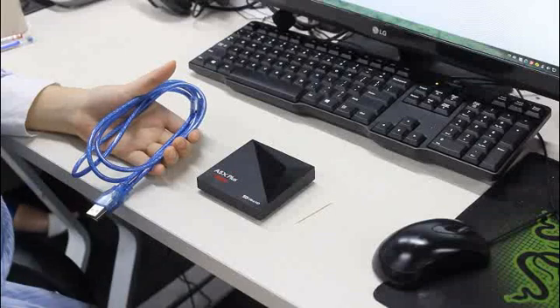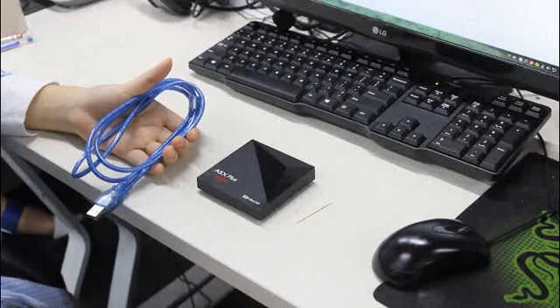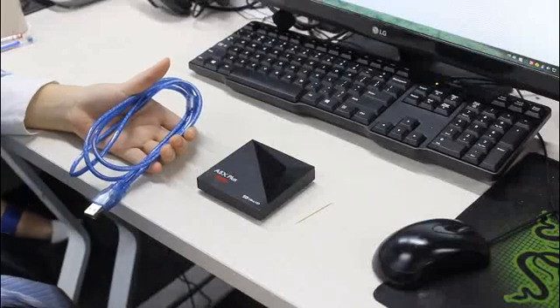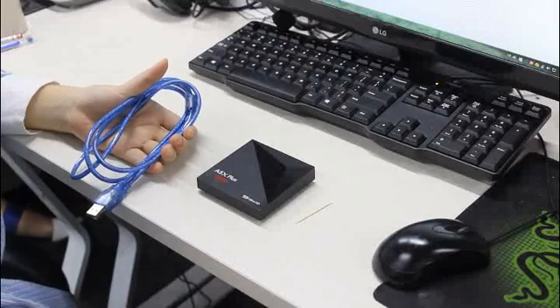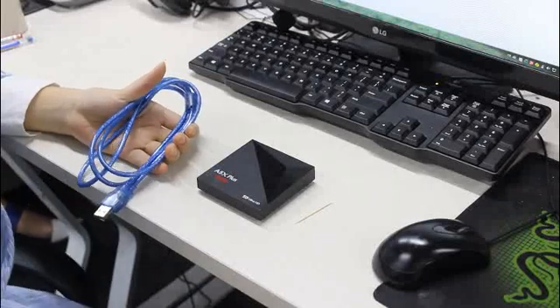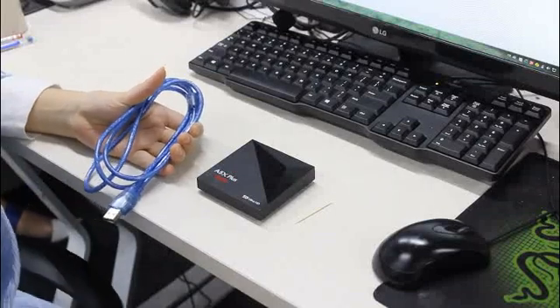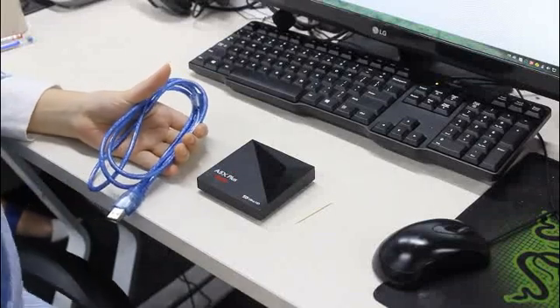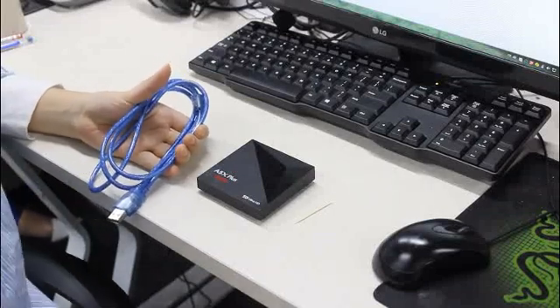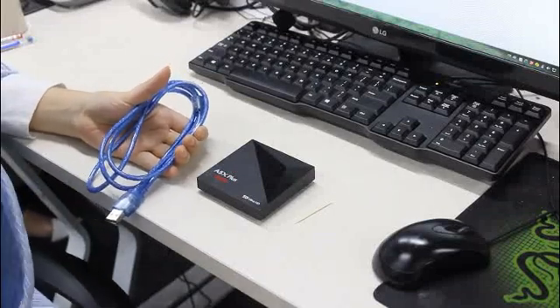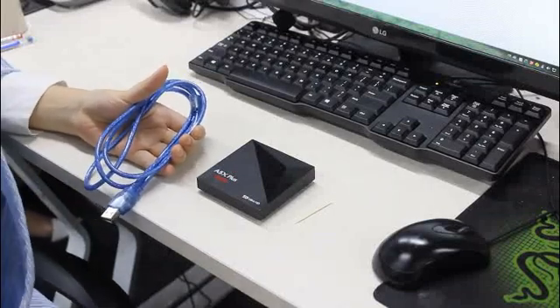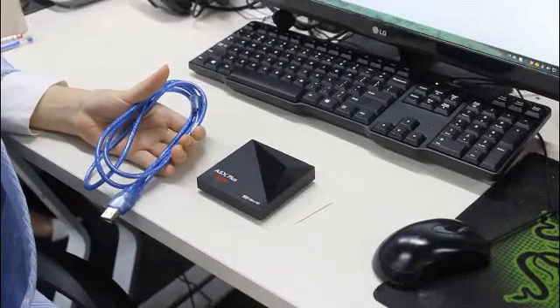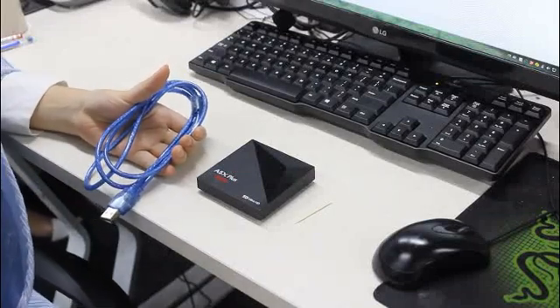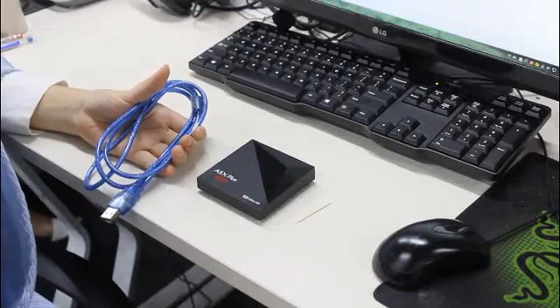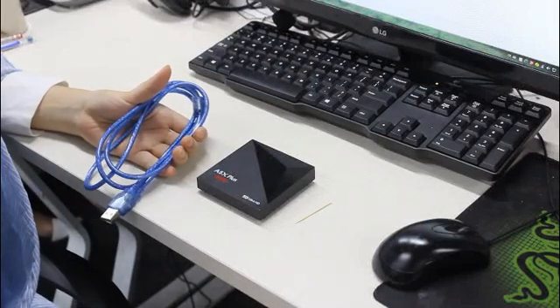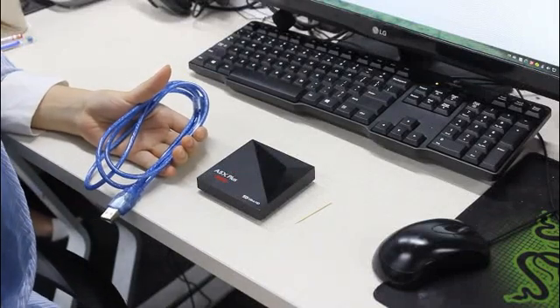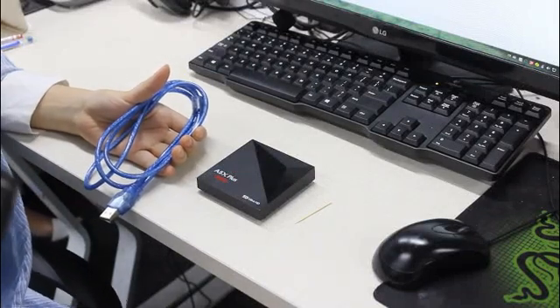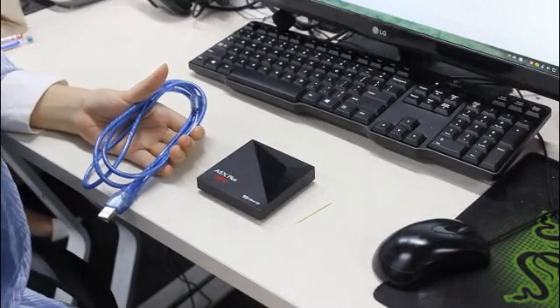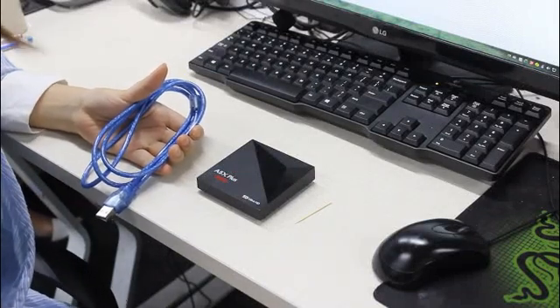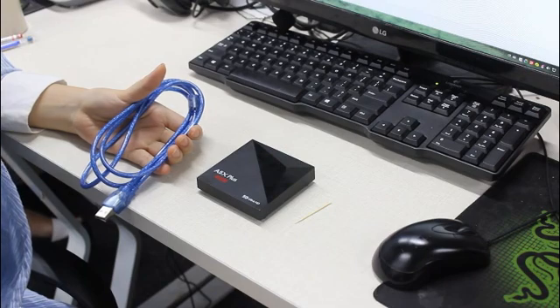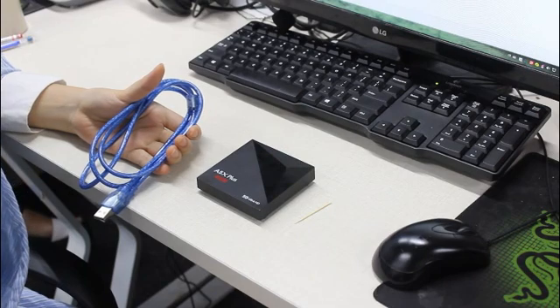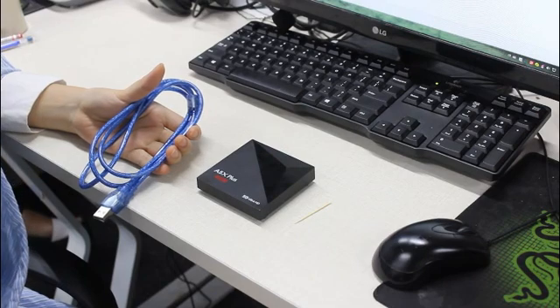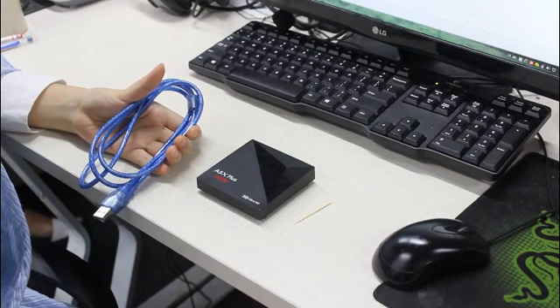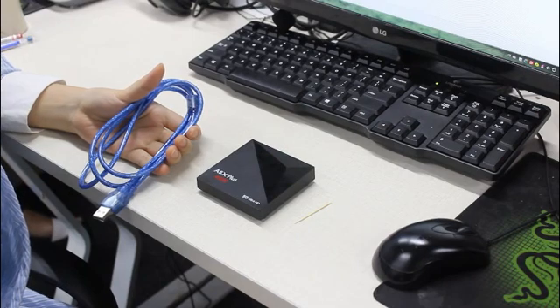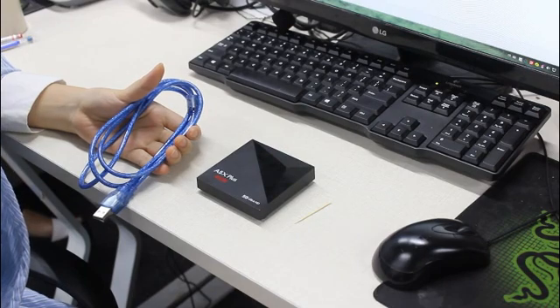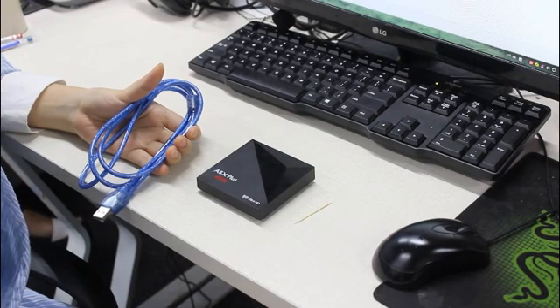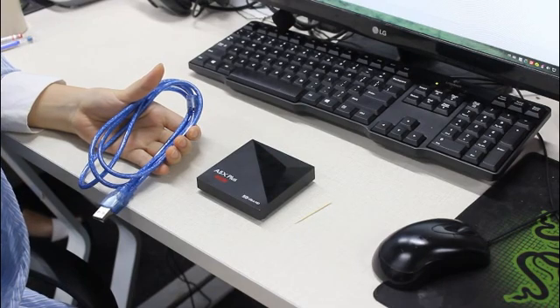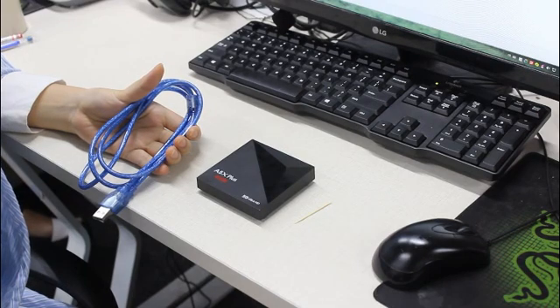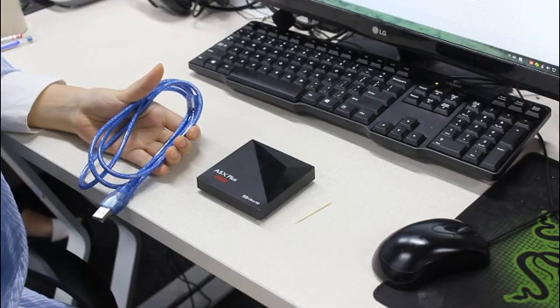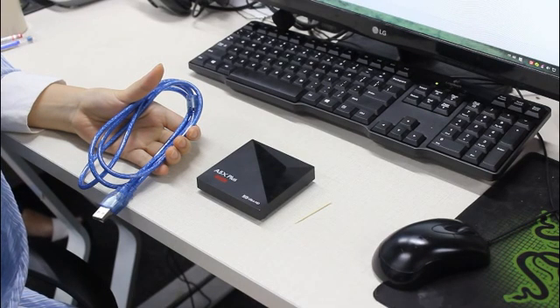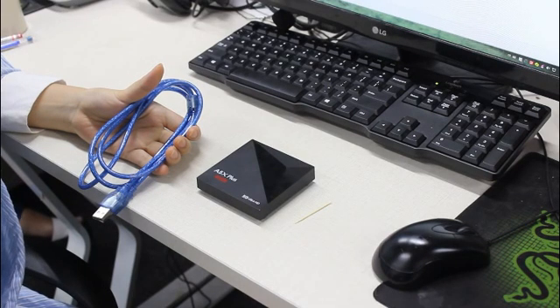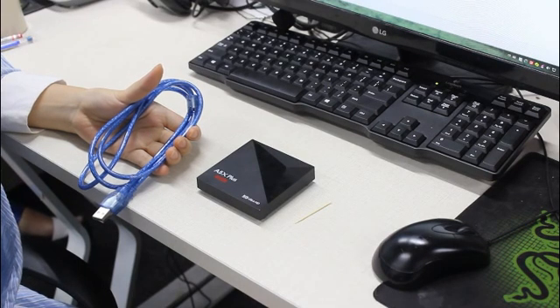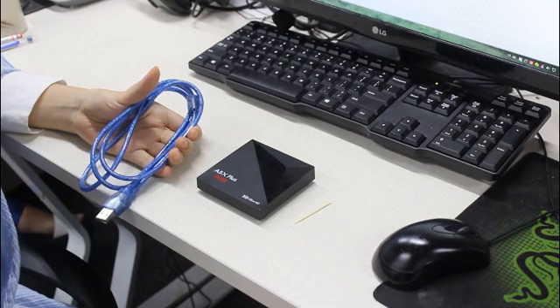Hey guys, today I'm going to teach you how to update the firmware and make your Android TV box compatible to the latest Kodi version.